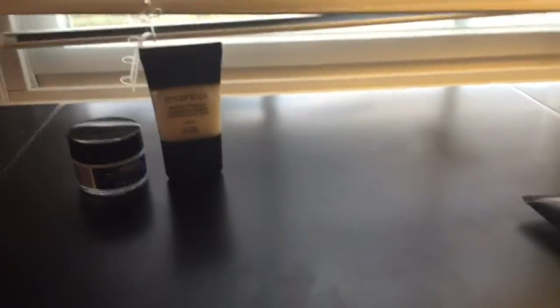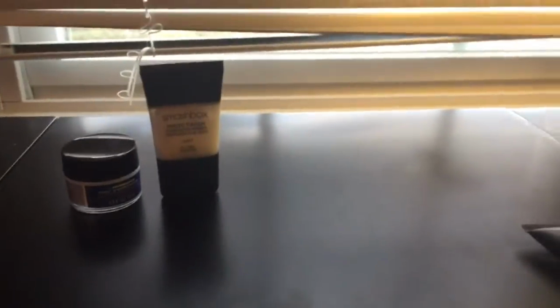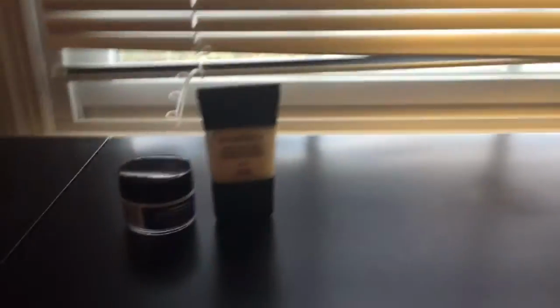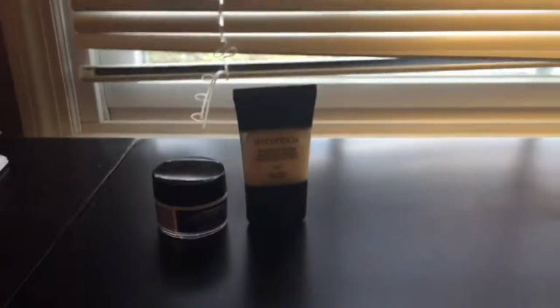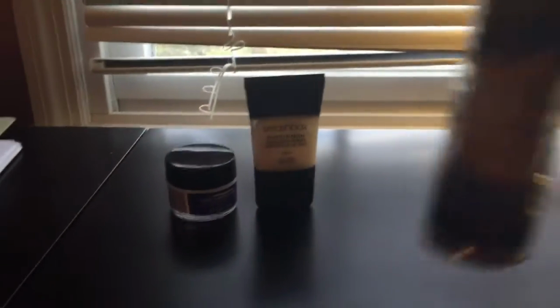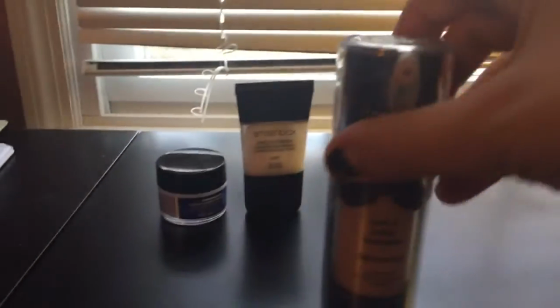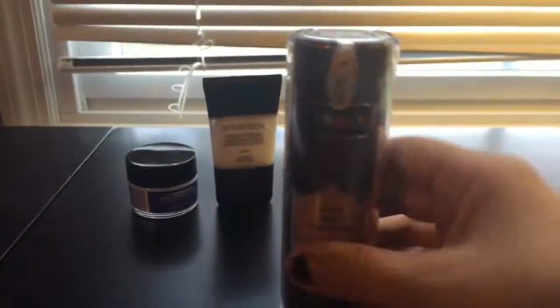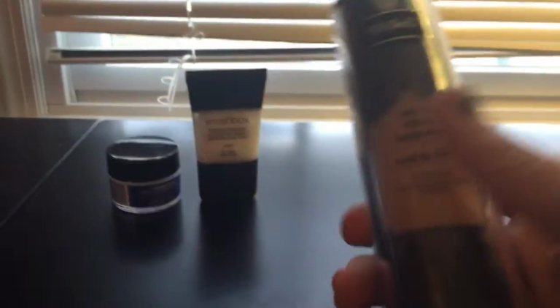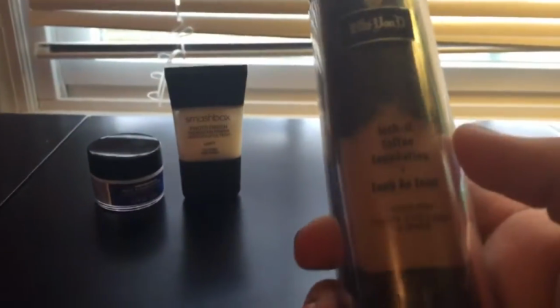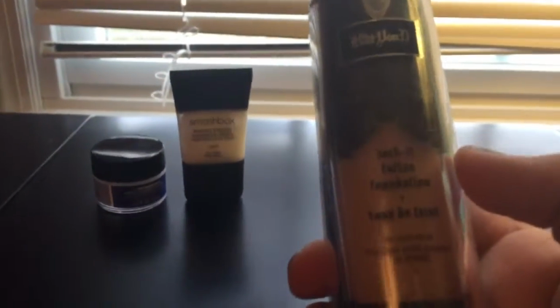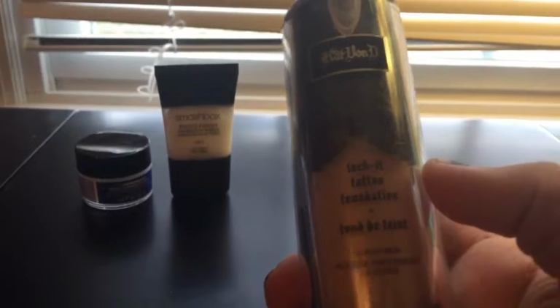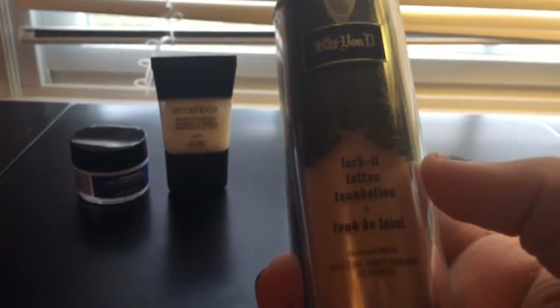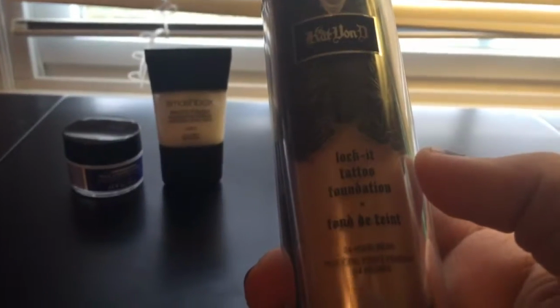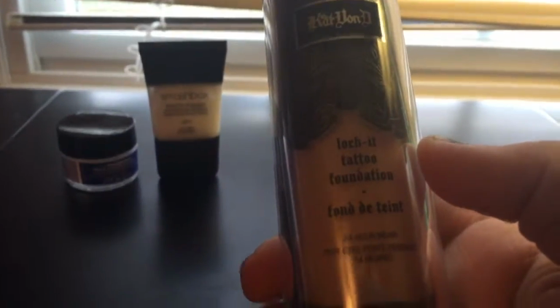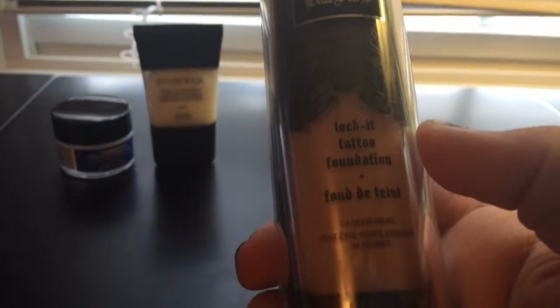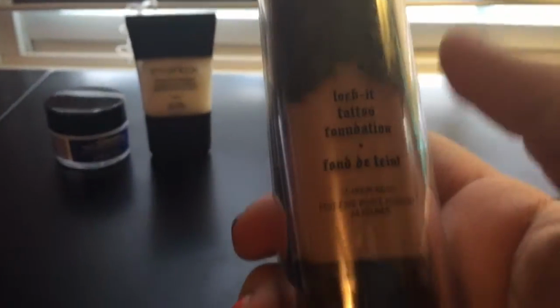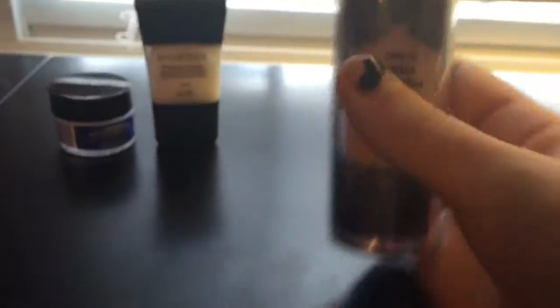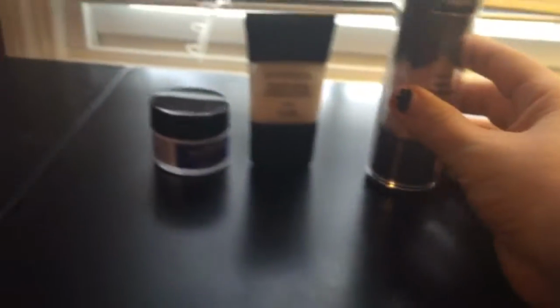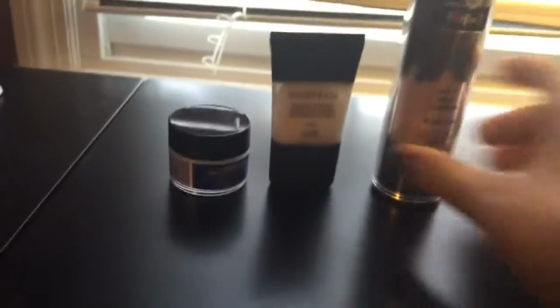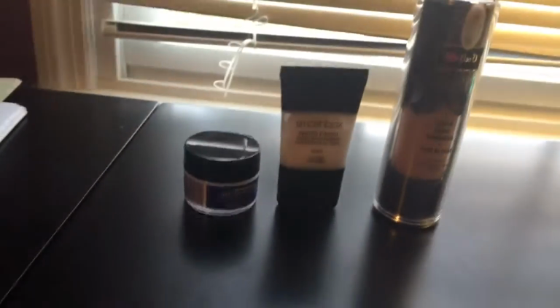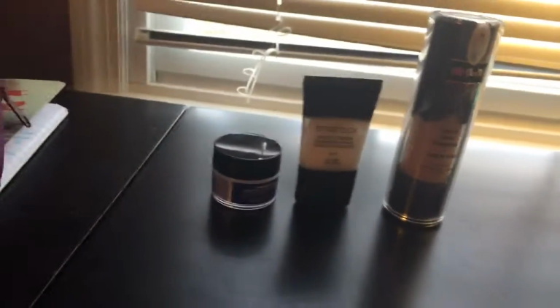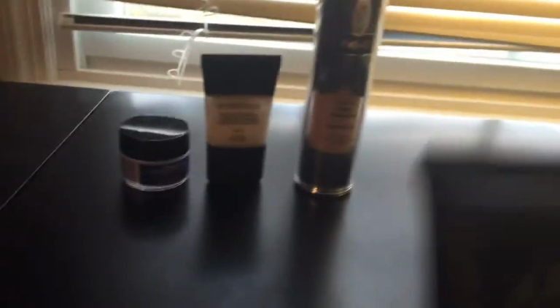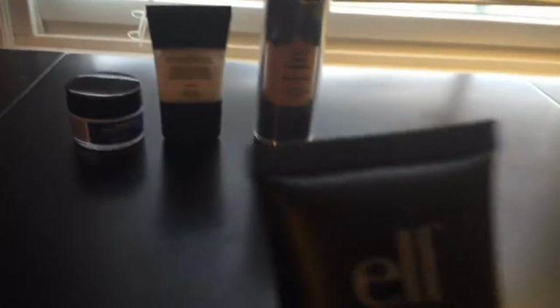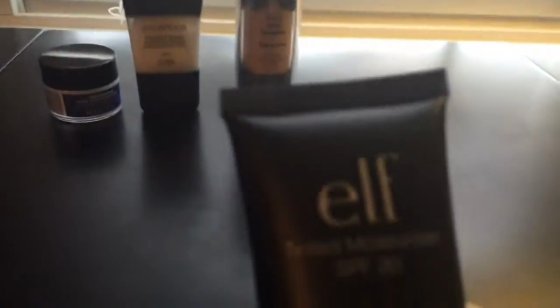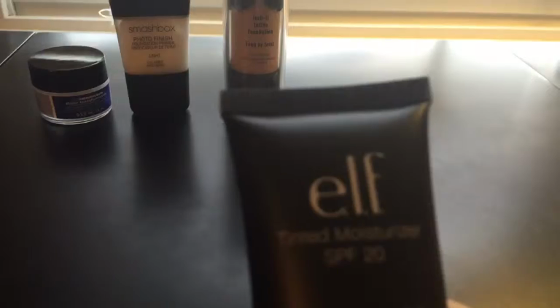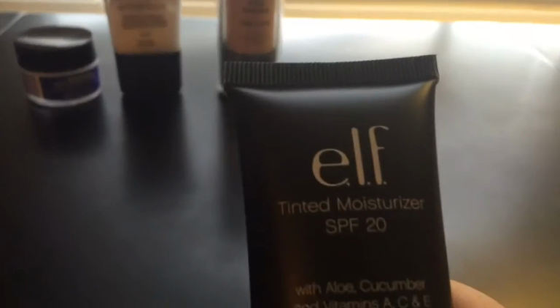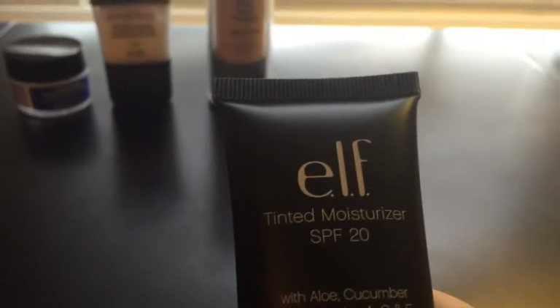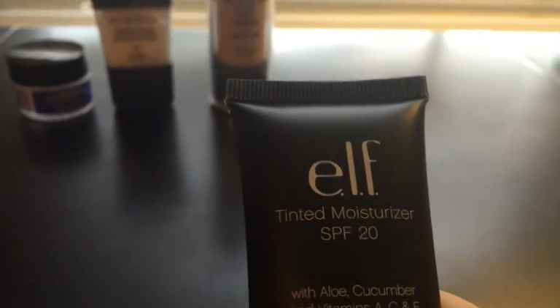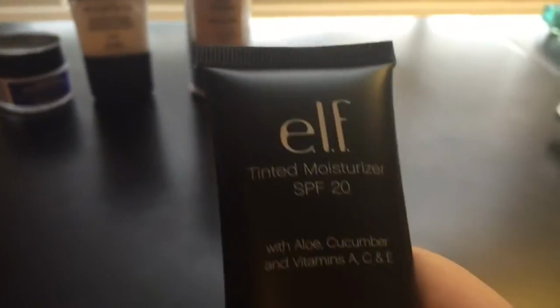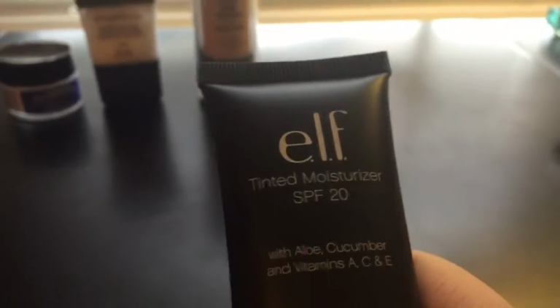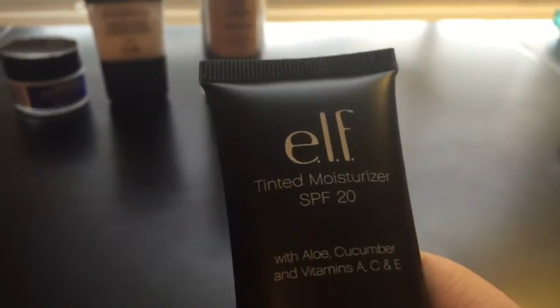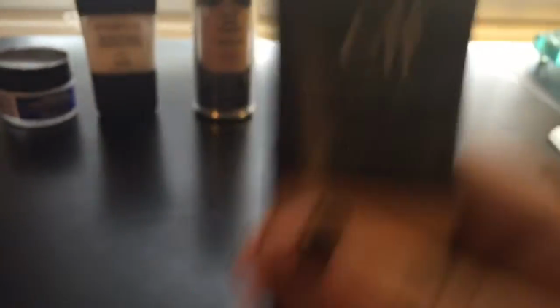And then I either wear this Kat Von D Lock It In Tattoo Foundation, or Elf Tinted Moisturizer with SPF 20.